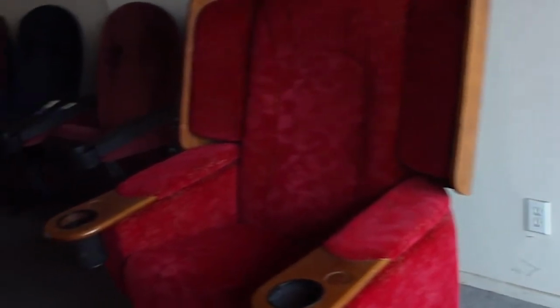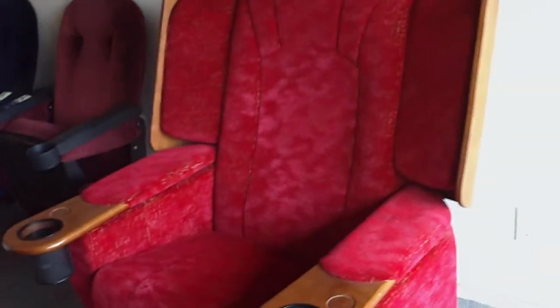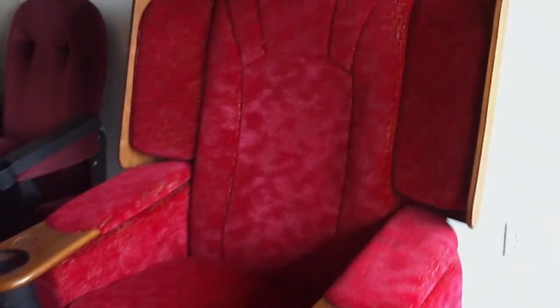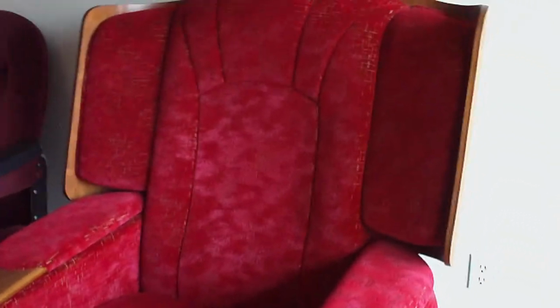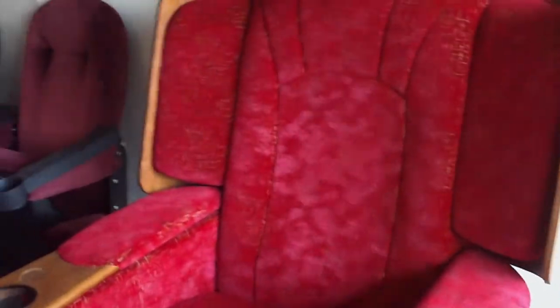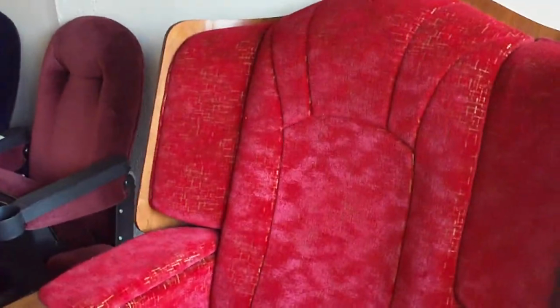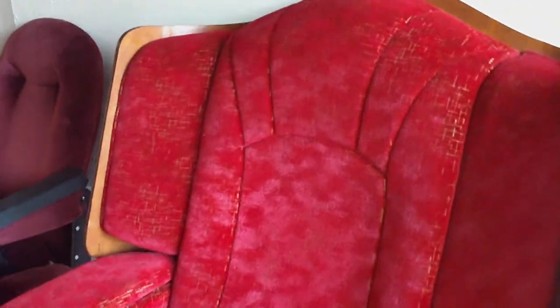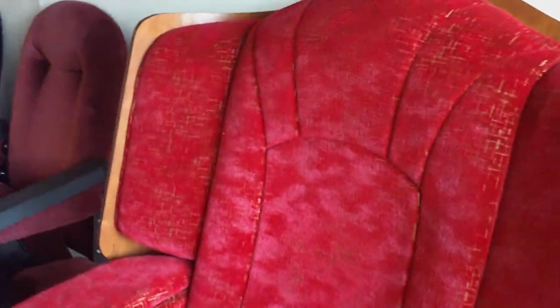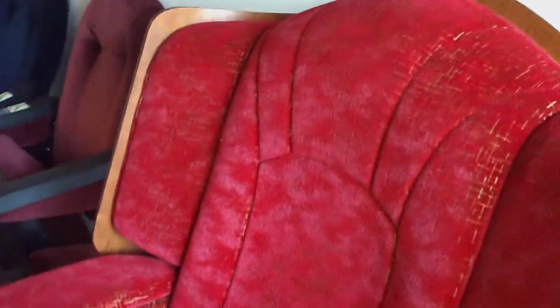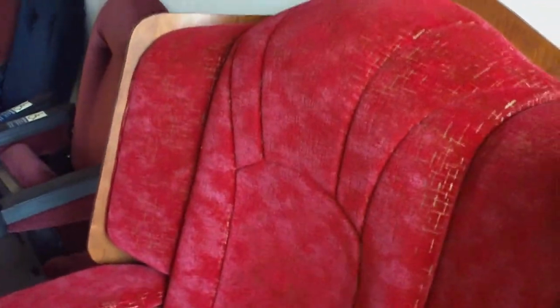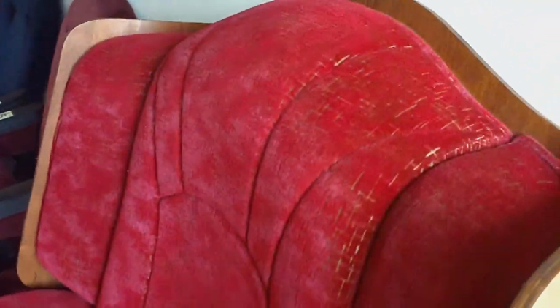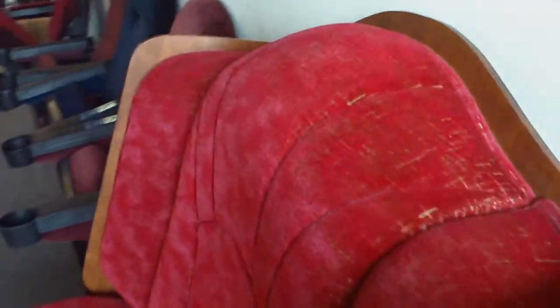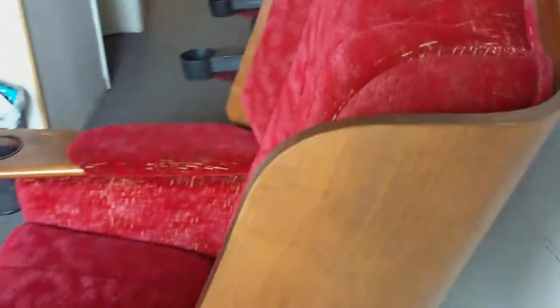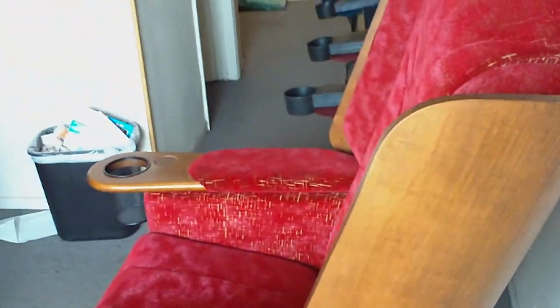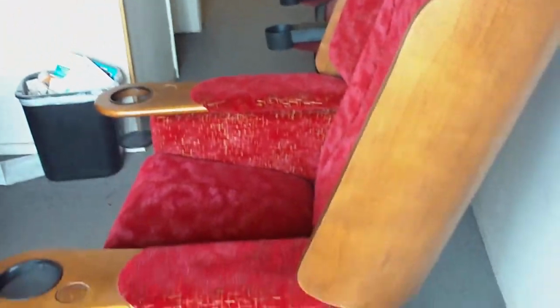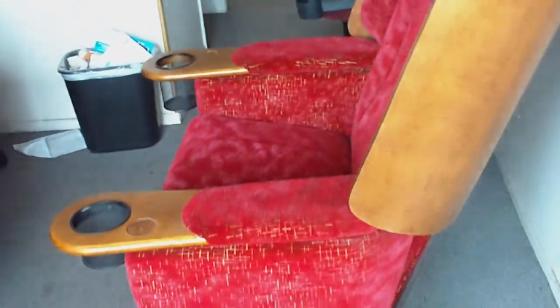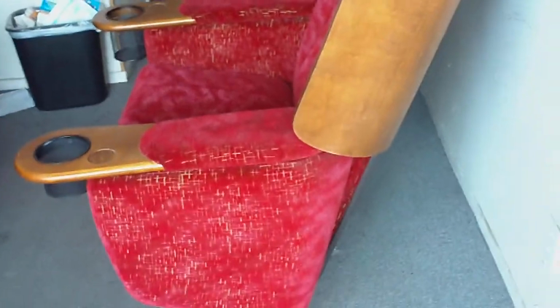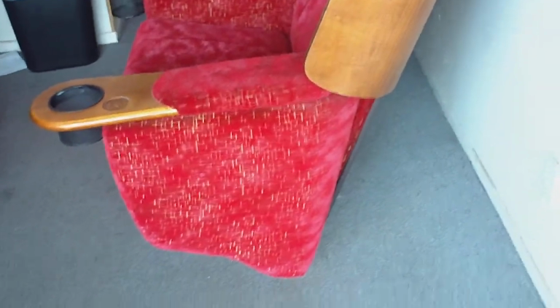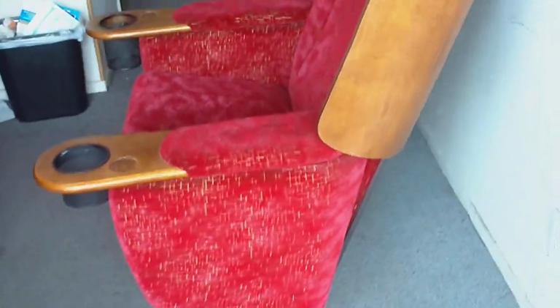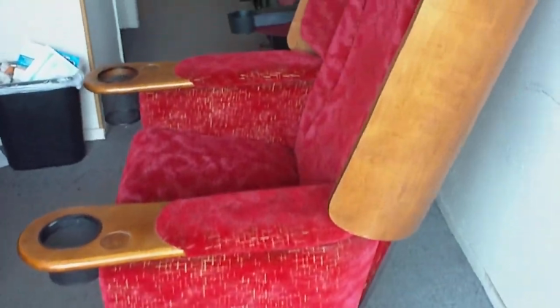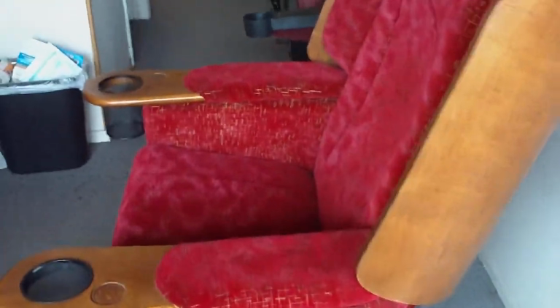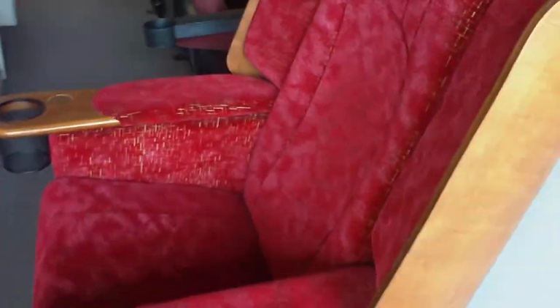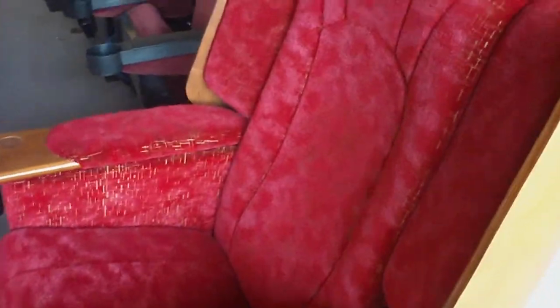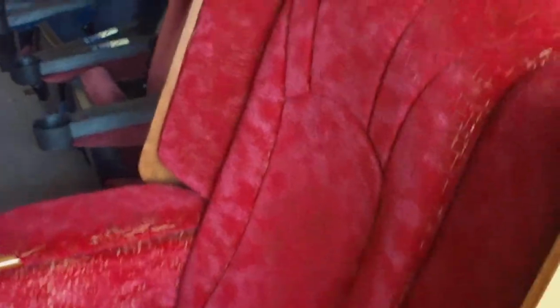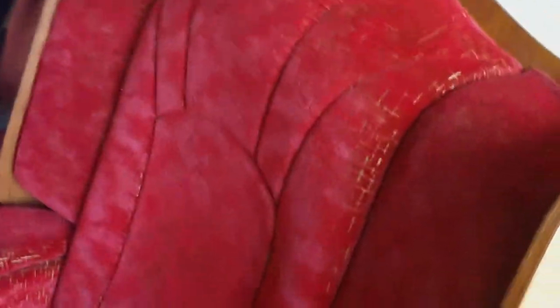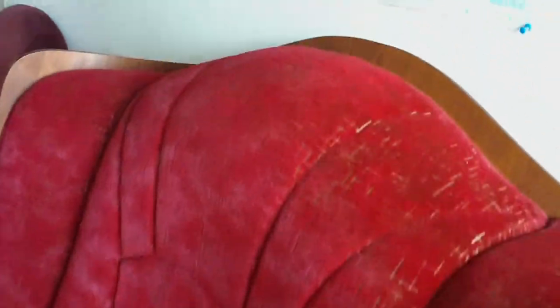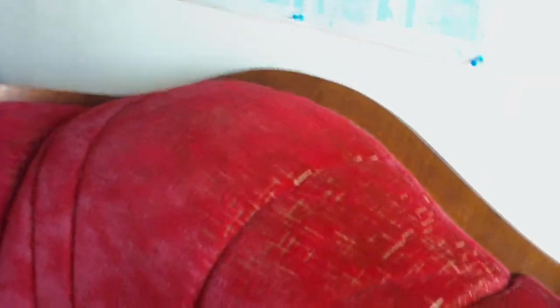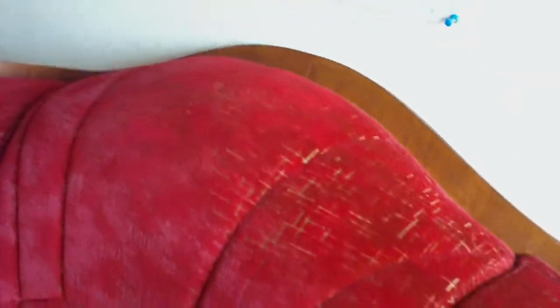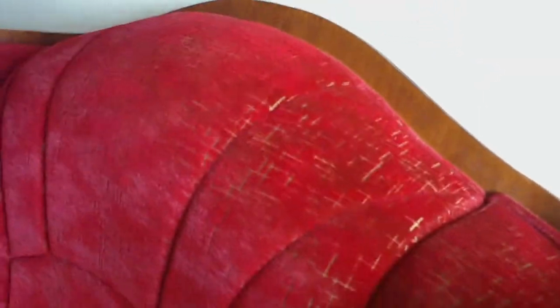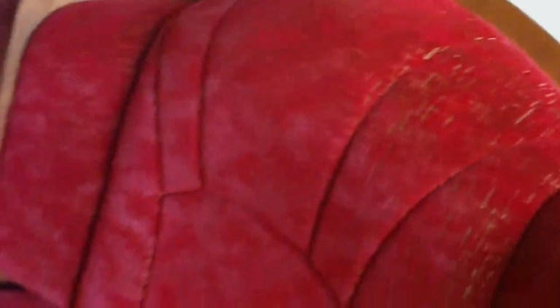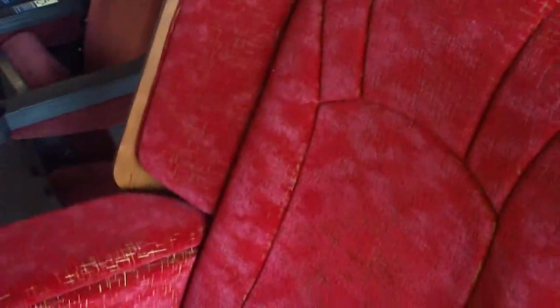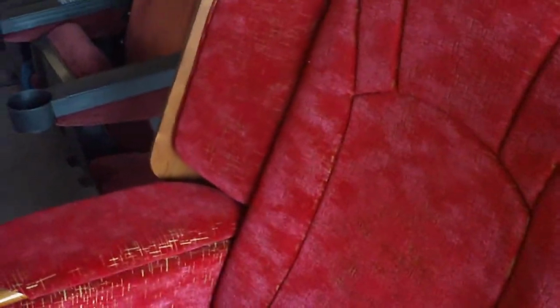This is the red velvet — actually a crushed velvet VIP chair made by Seating Concepts. It's a rocker; the back of the chair rocks. Can you see that?